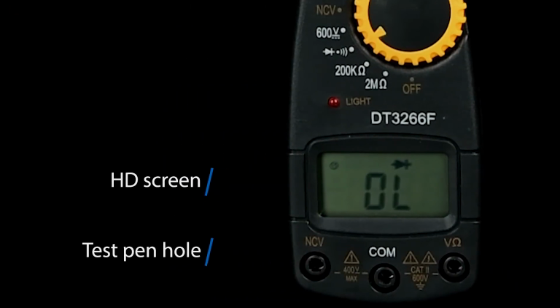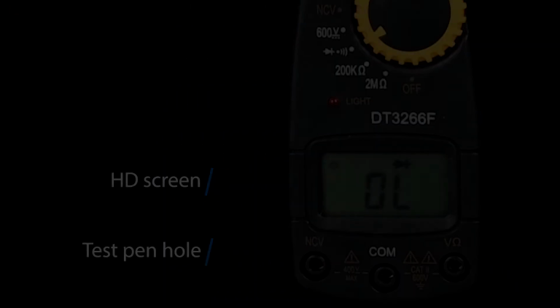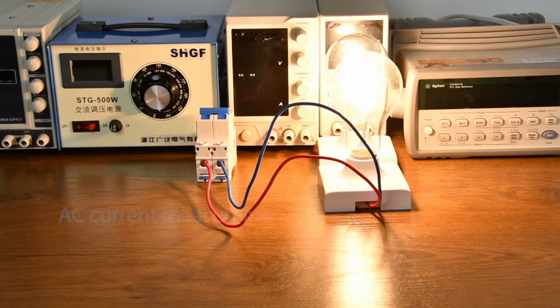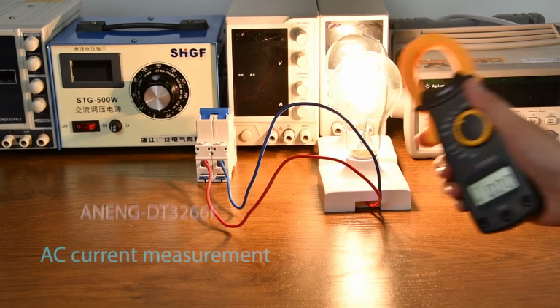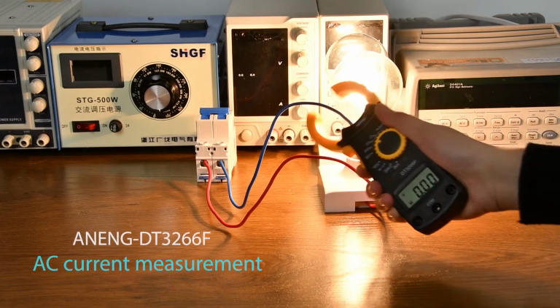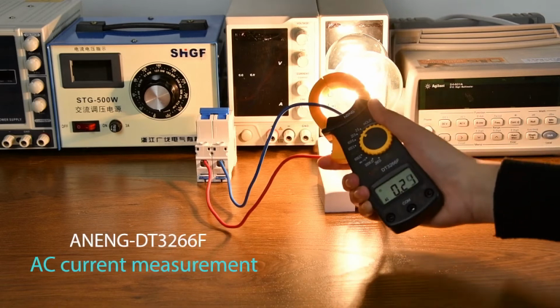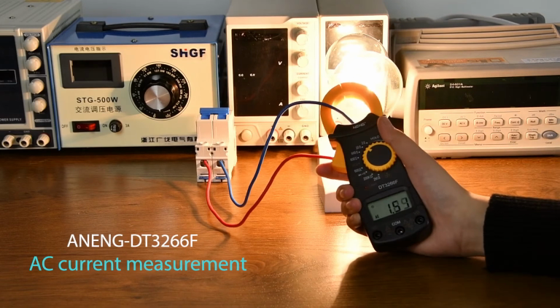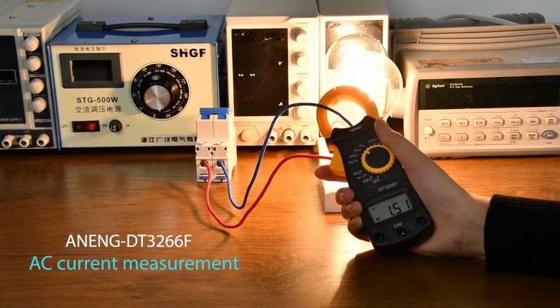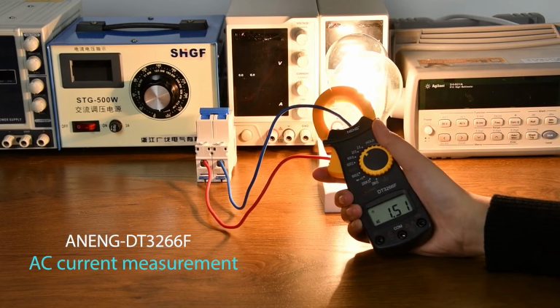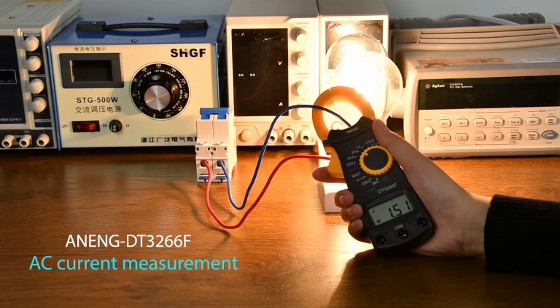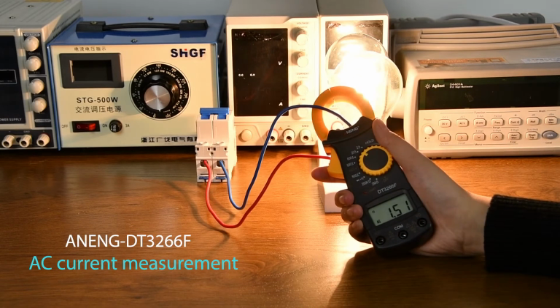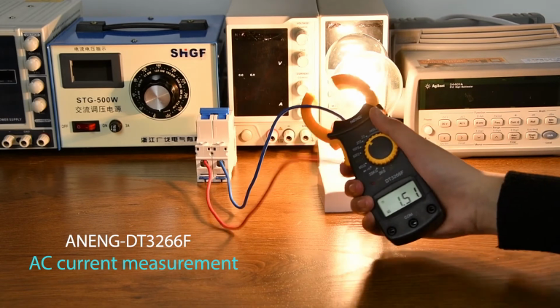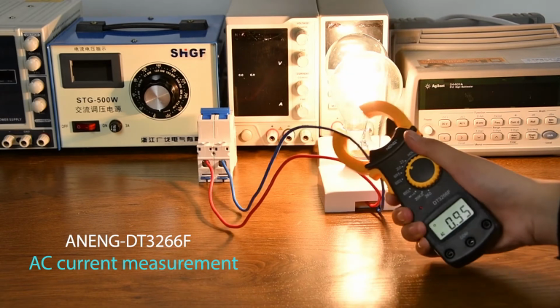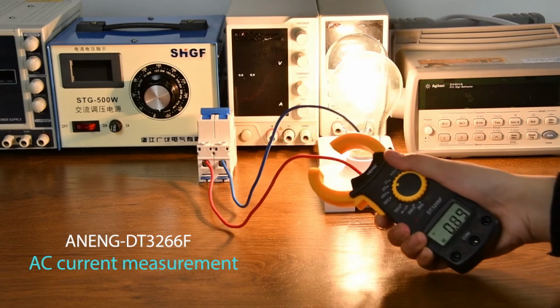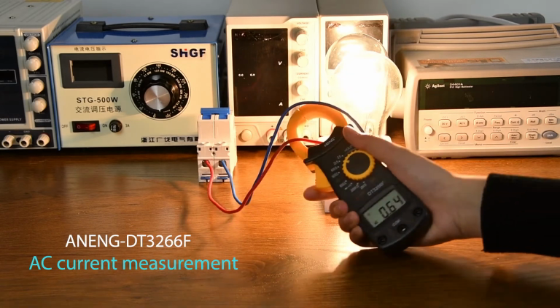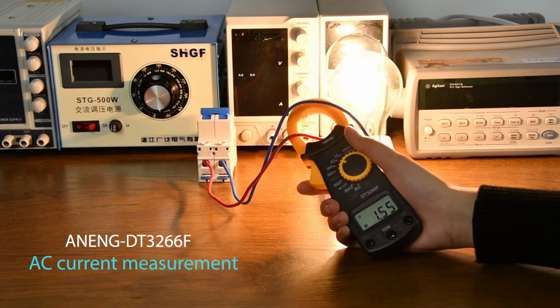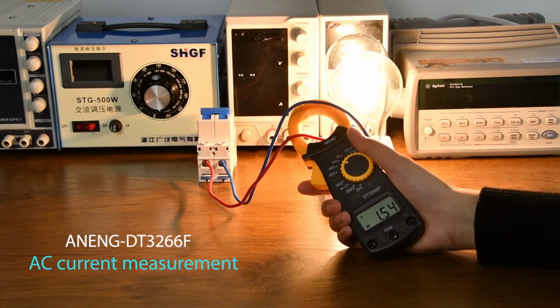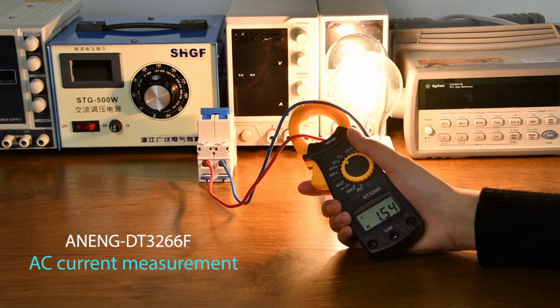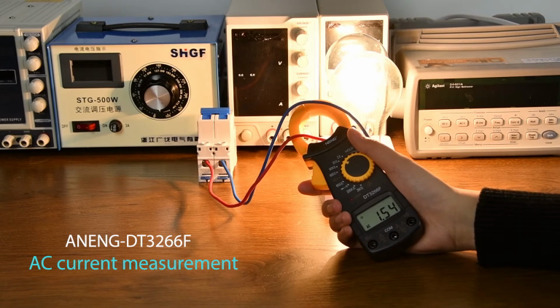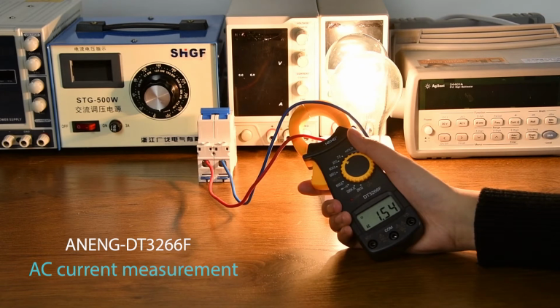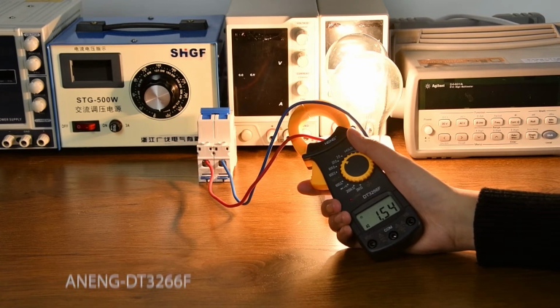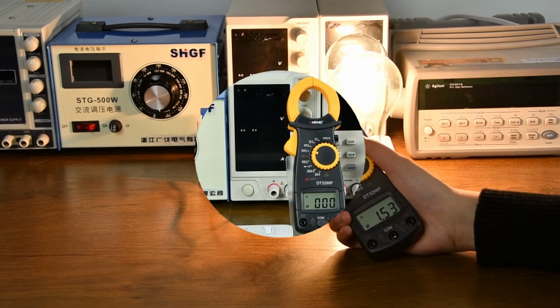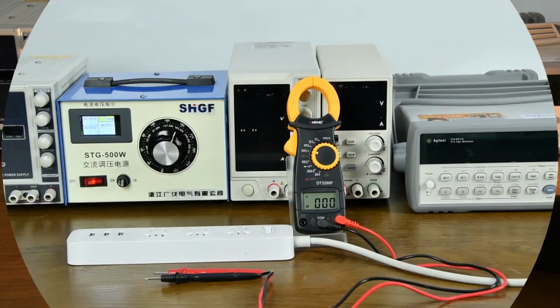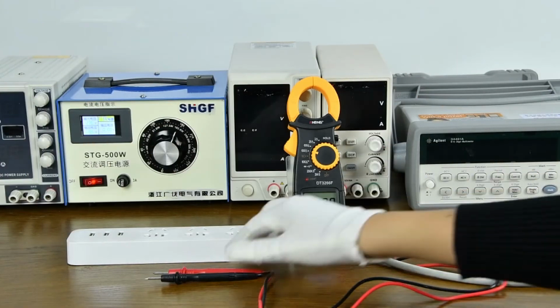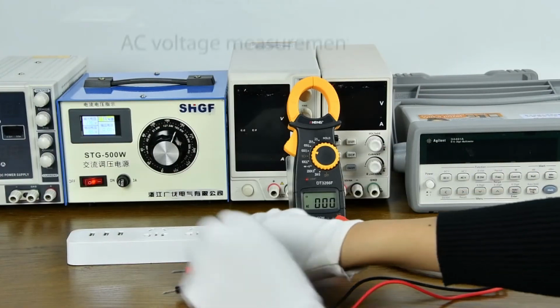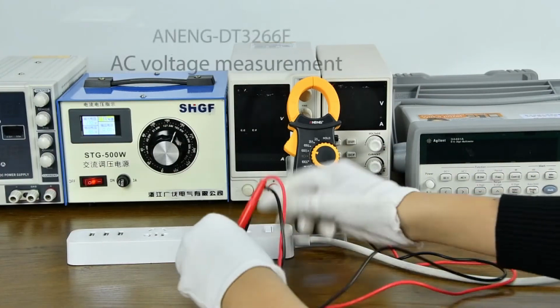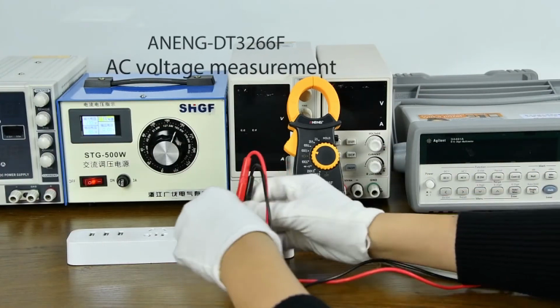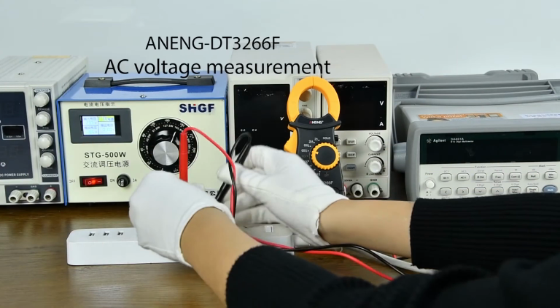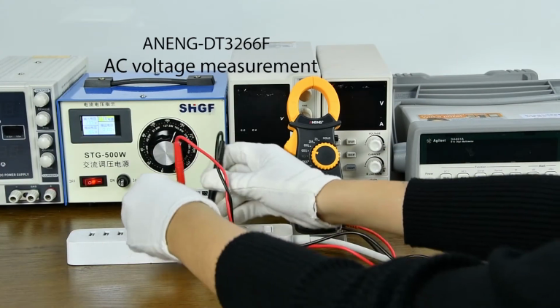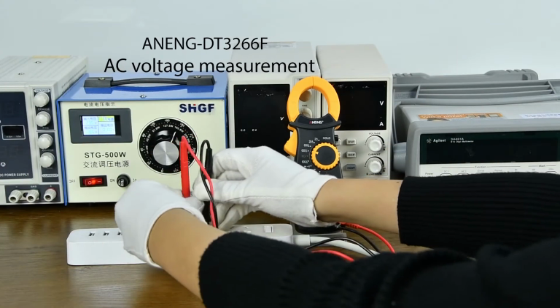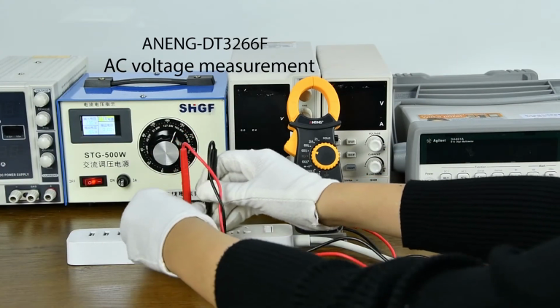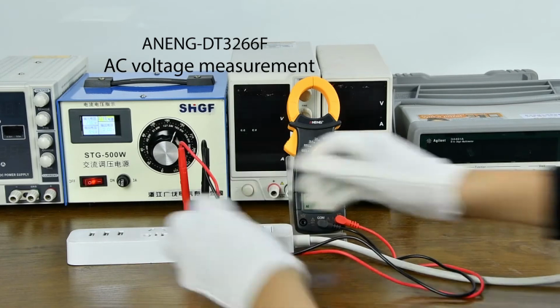AC current measurement must be connected in series. When measuring AC voltage, a transformer is necessary.